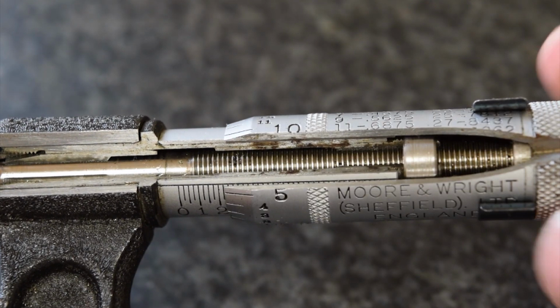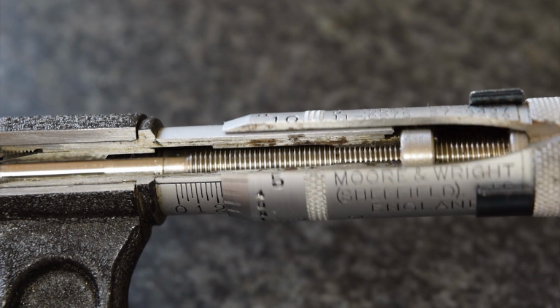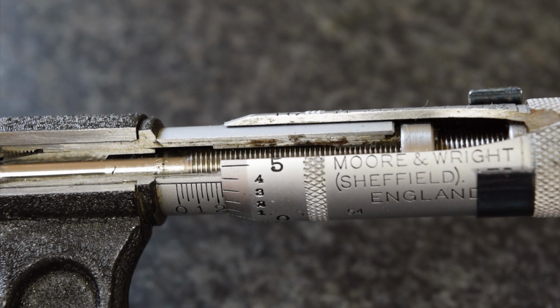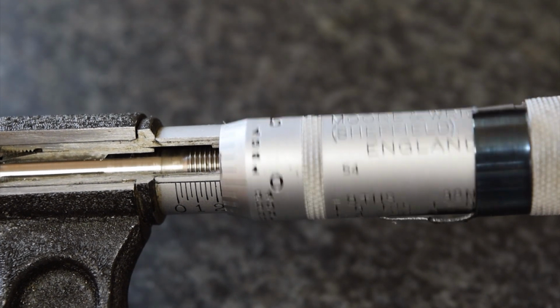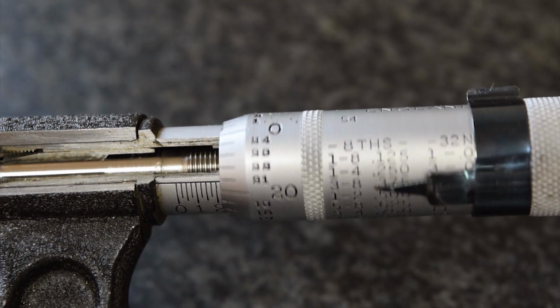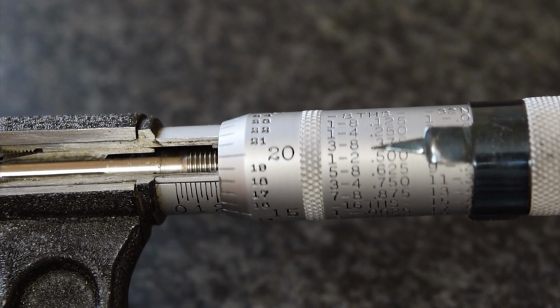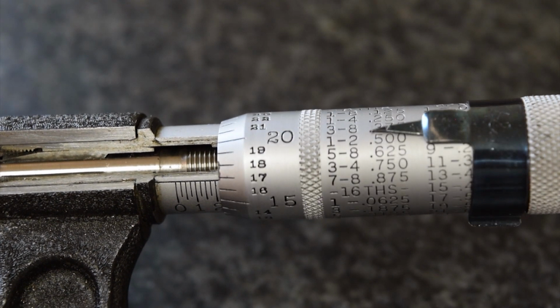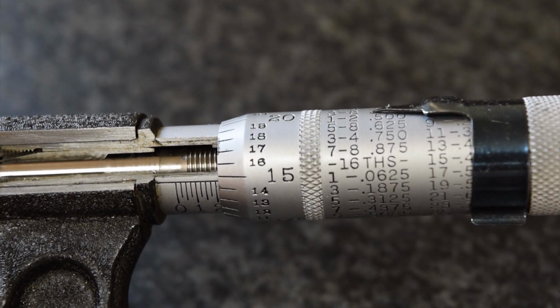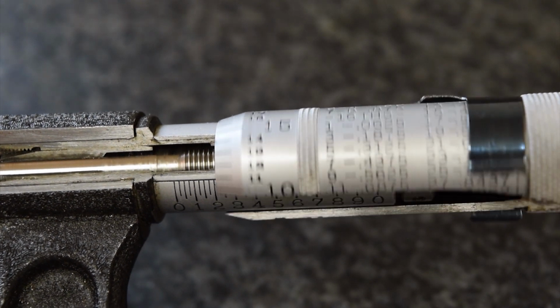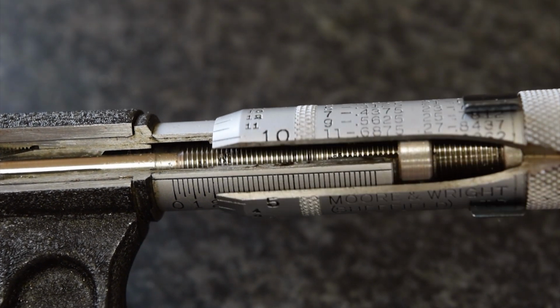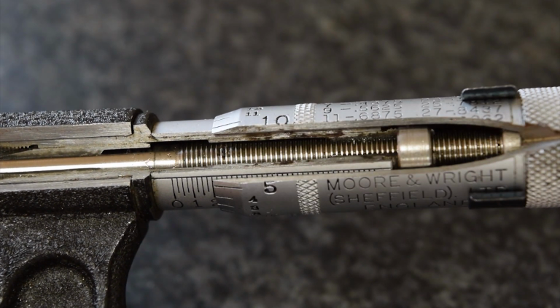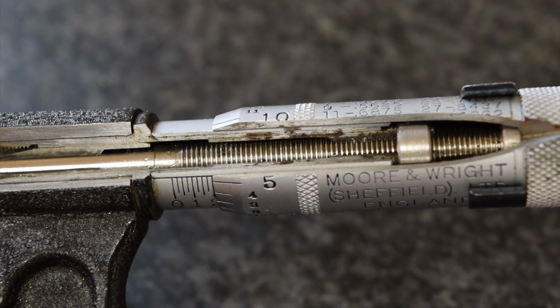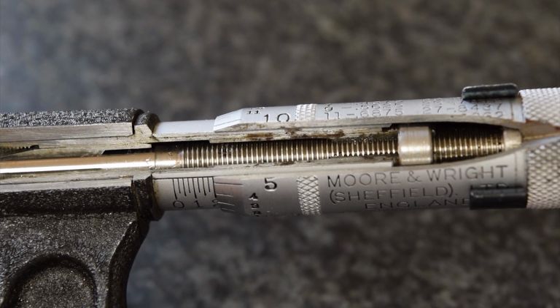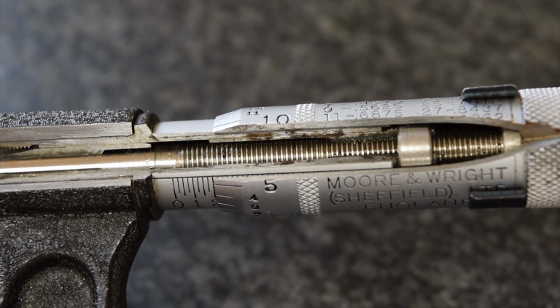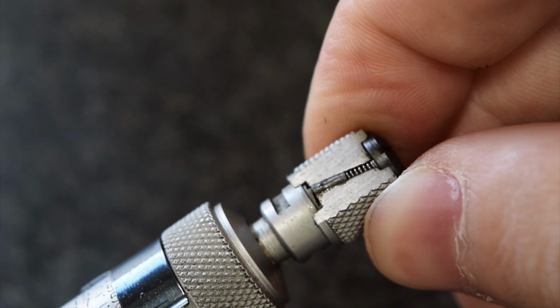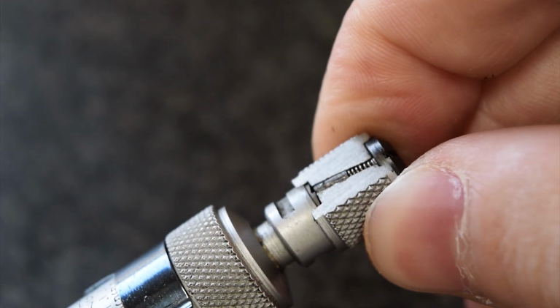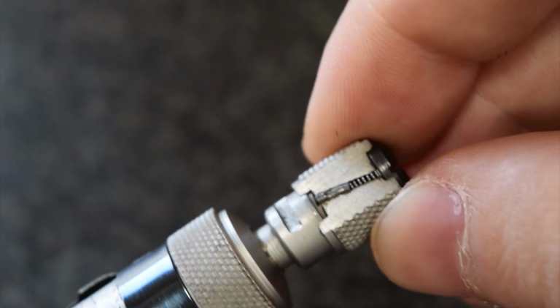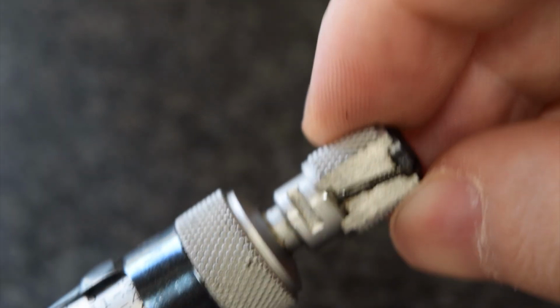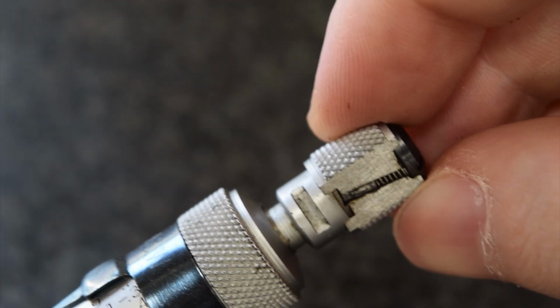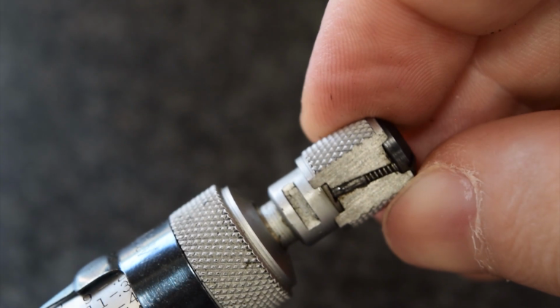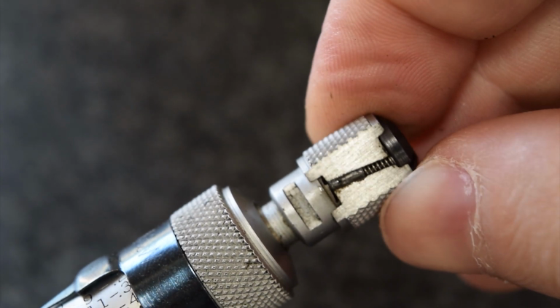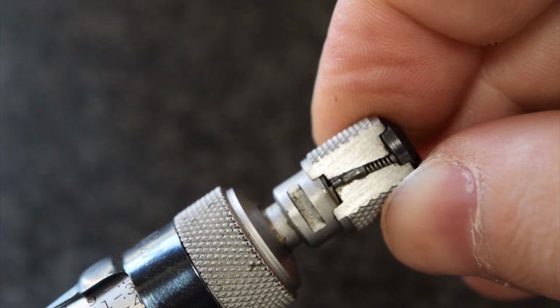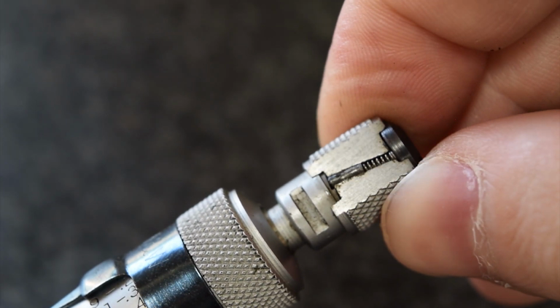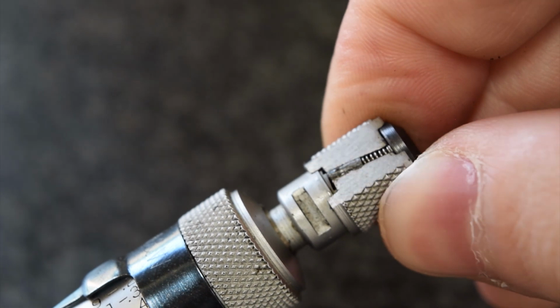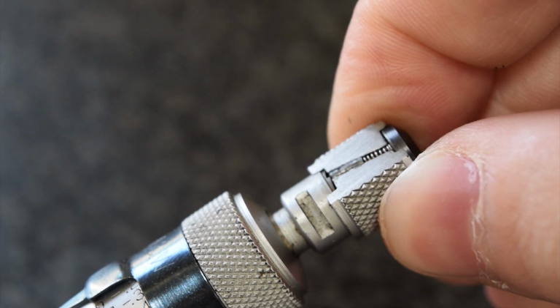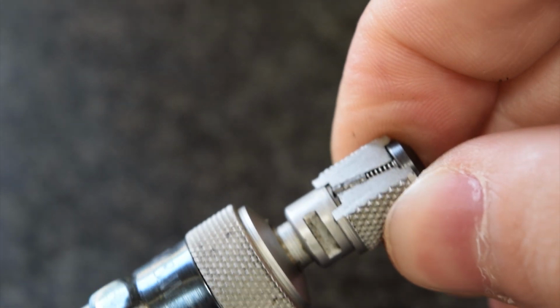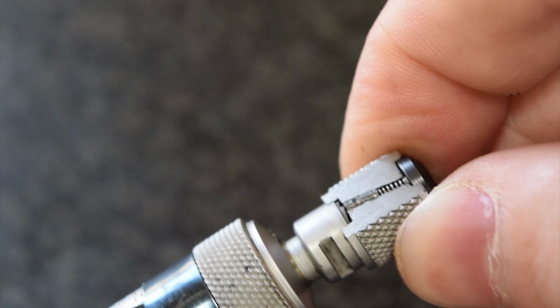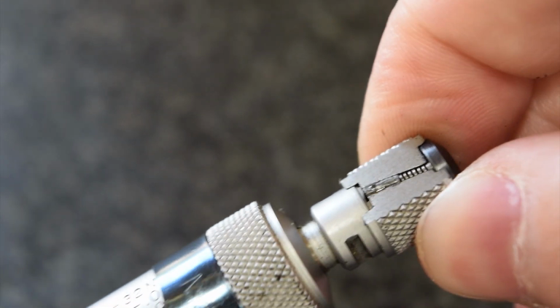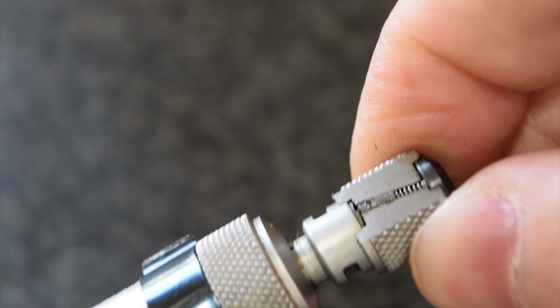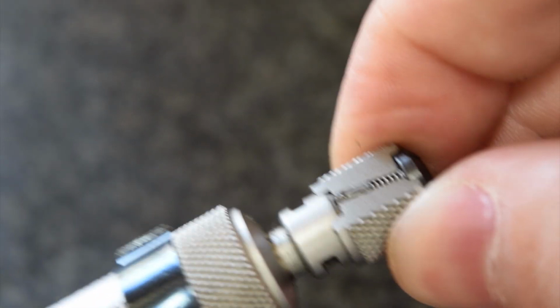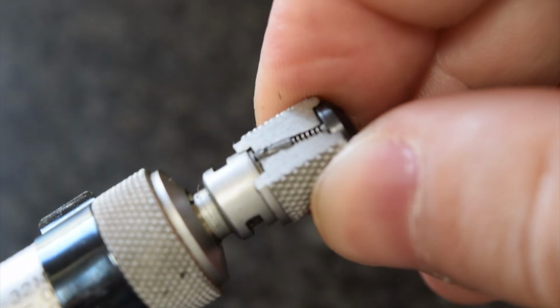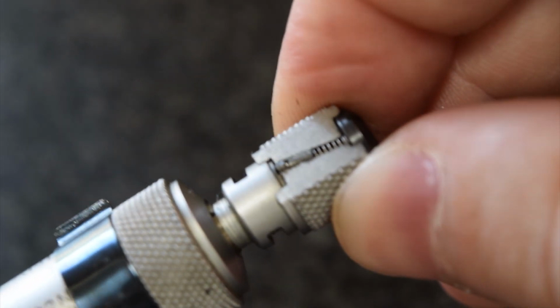One thing I really like about this cutaway is the ratchet thumb screw. It's done in such a way that the spring and the little pin is still usable. Hopefully you can see that clicking.